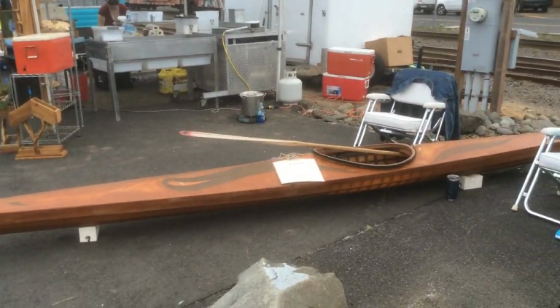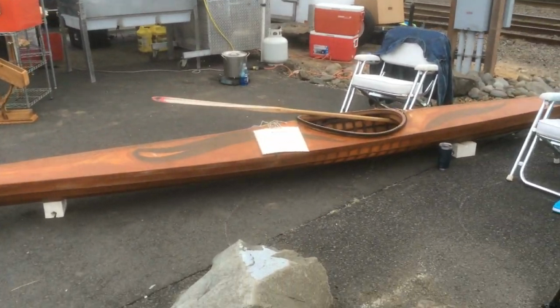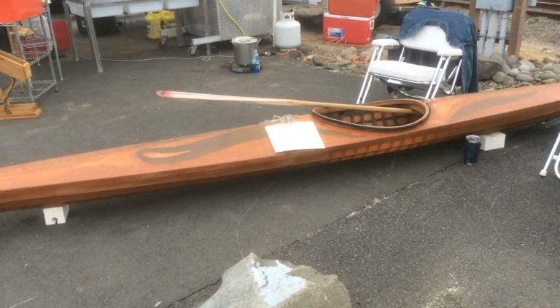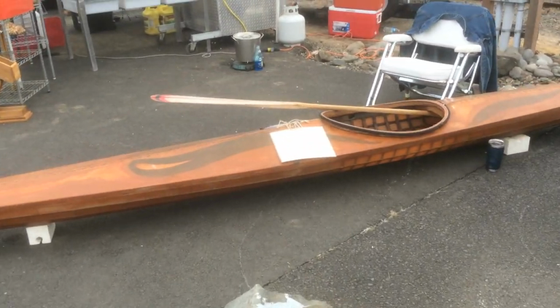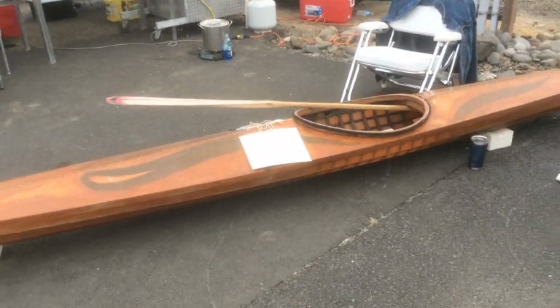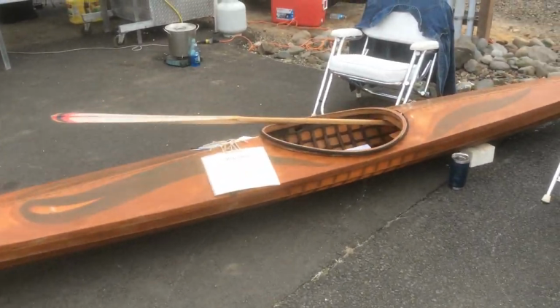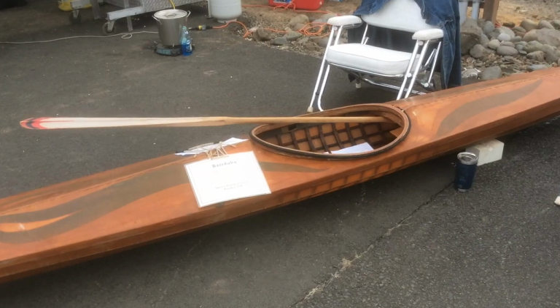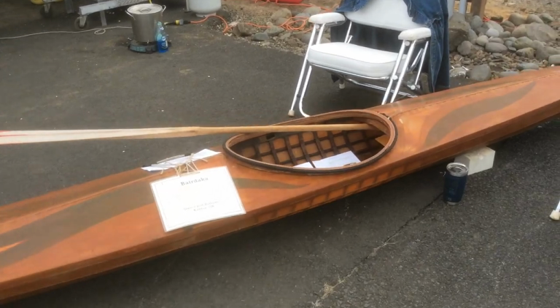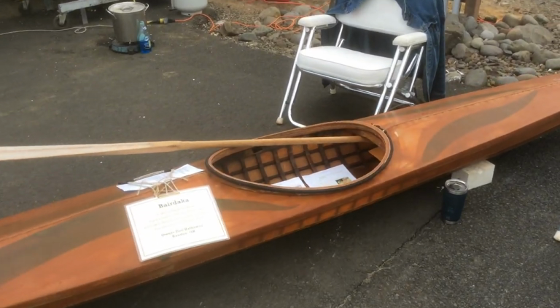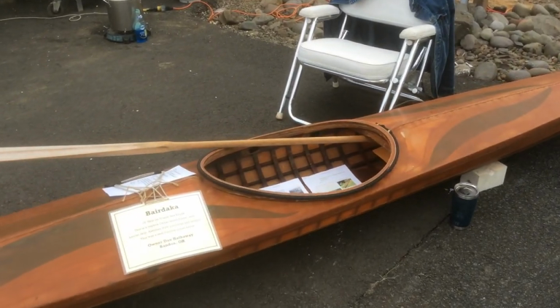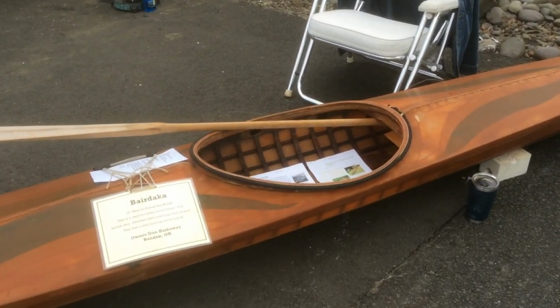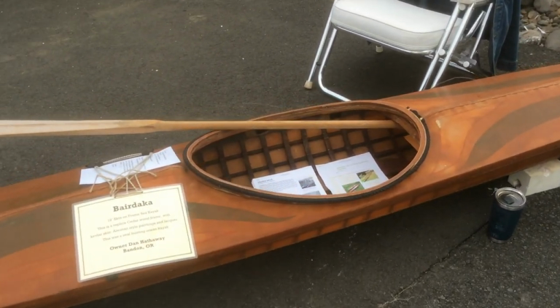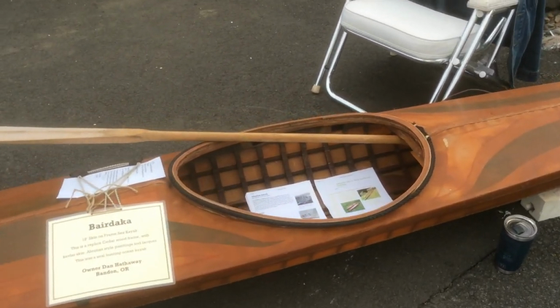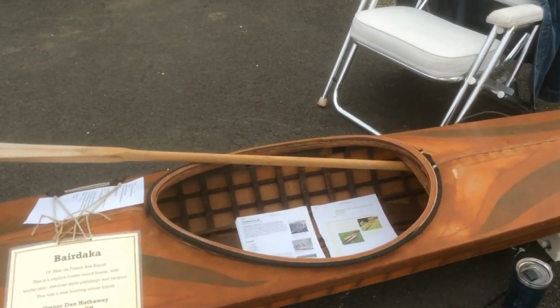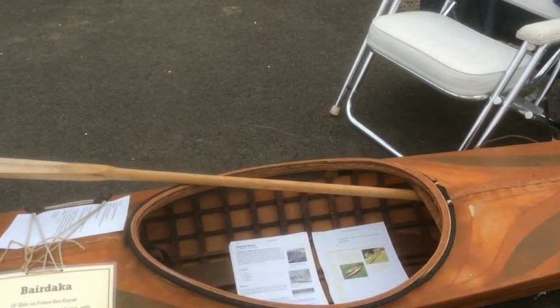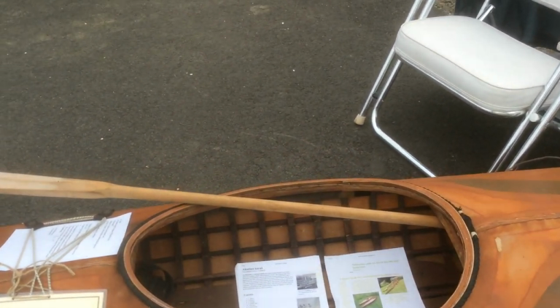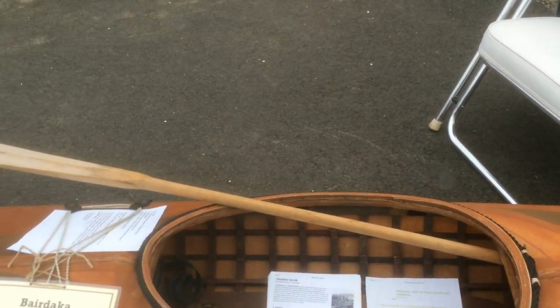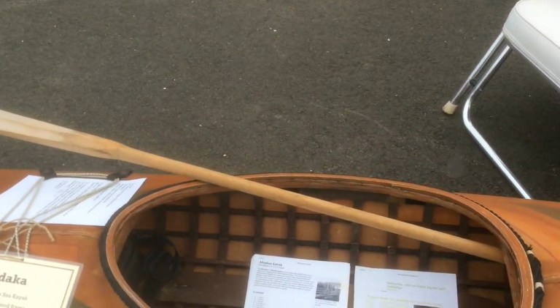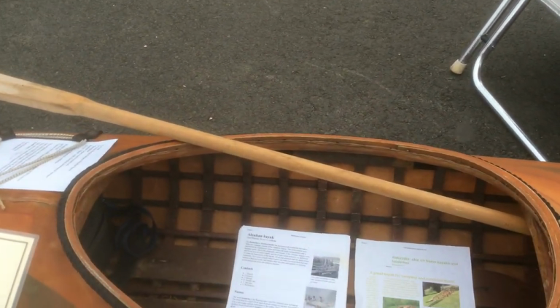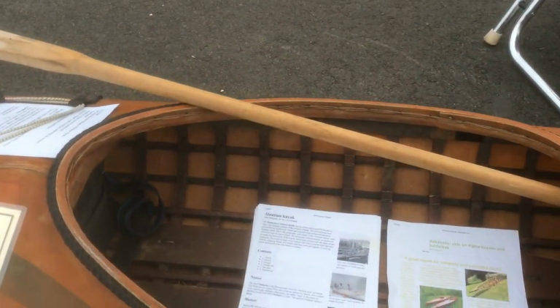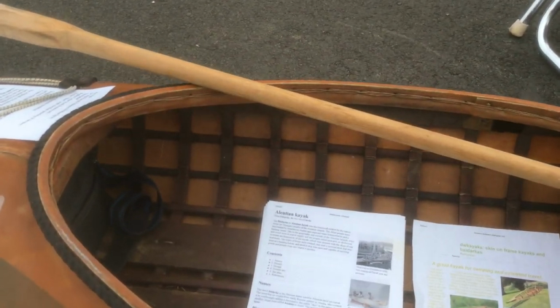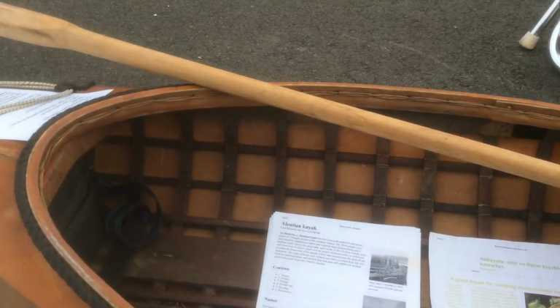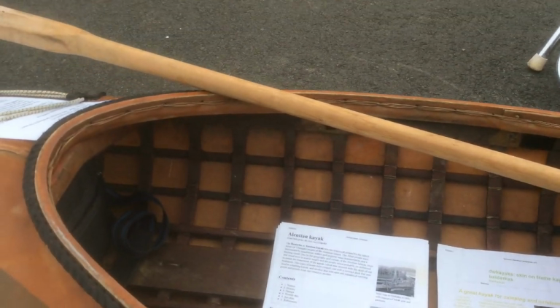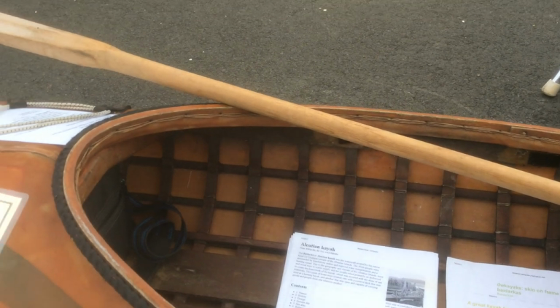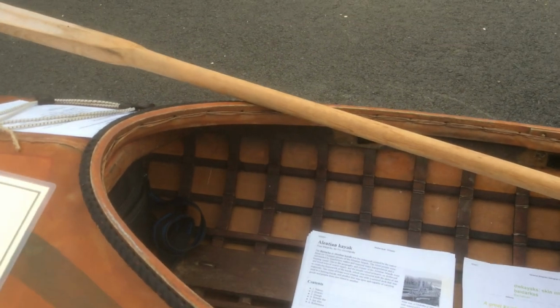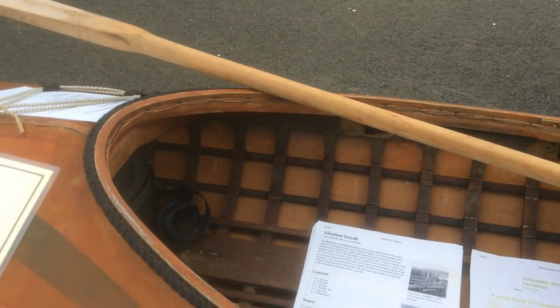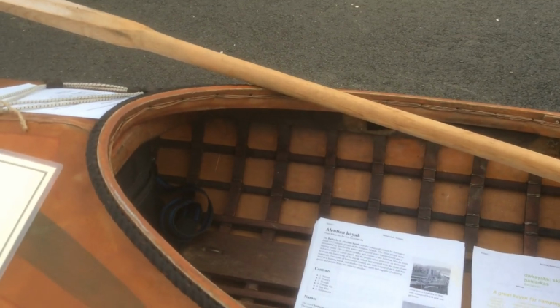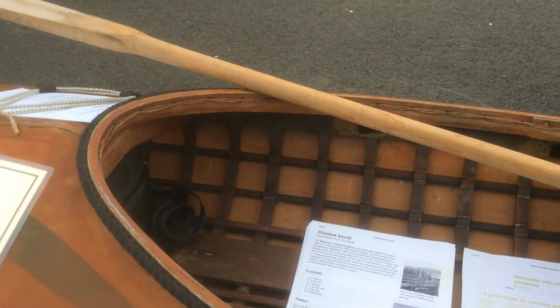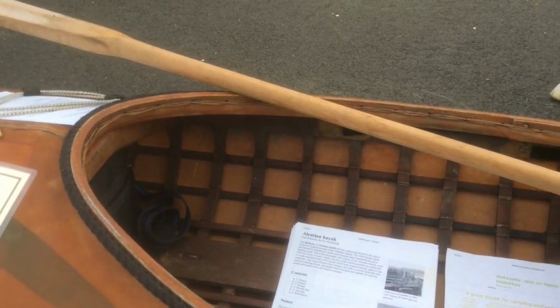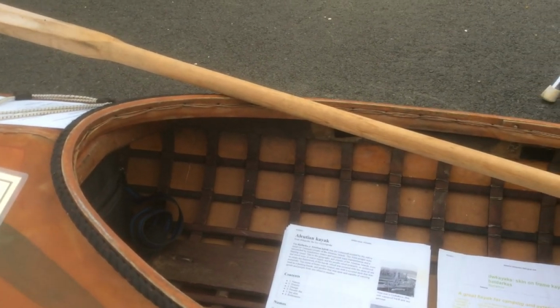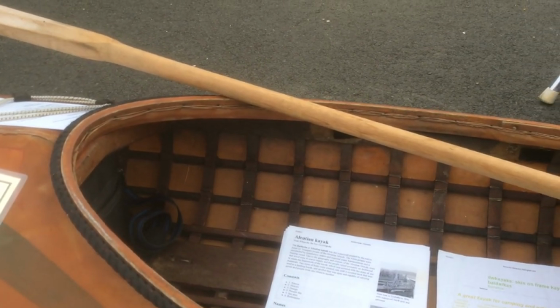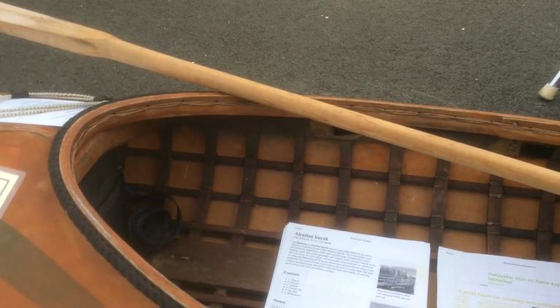You can check out the video on this boat and this boat, and on this fish you can see the frame.